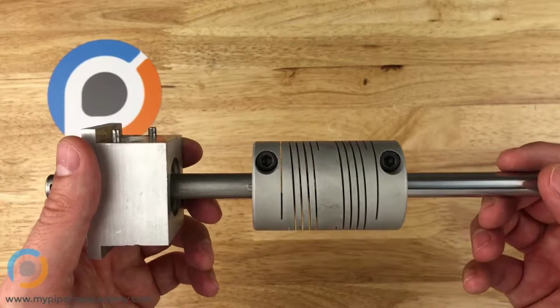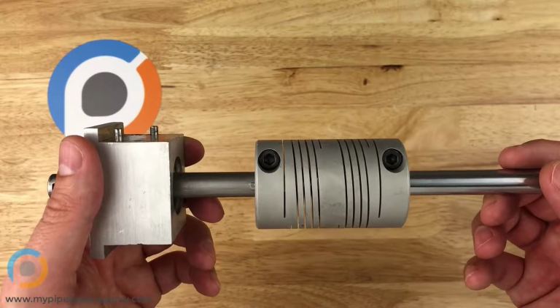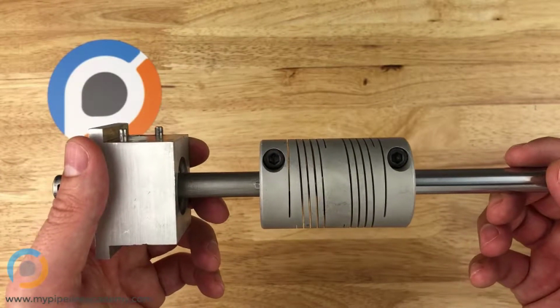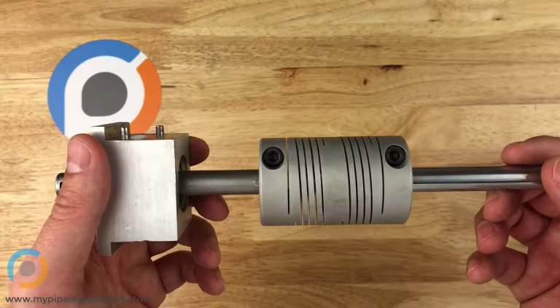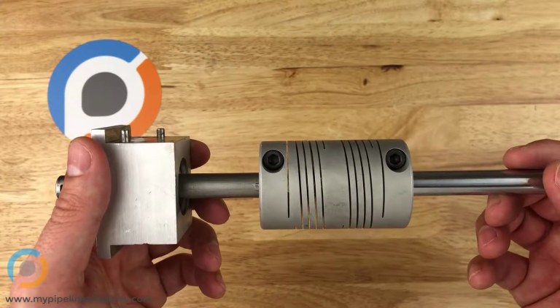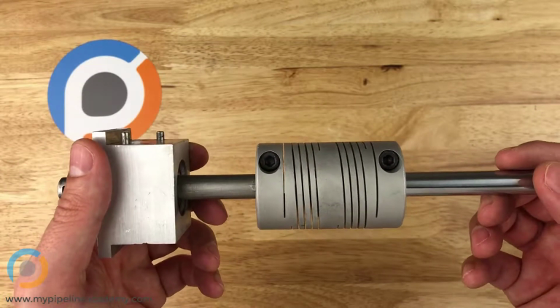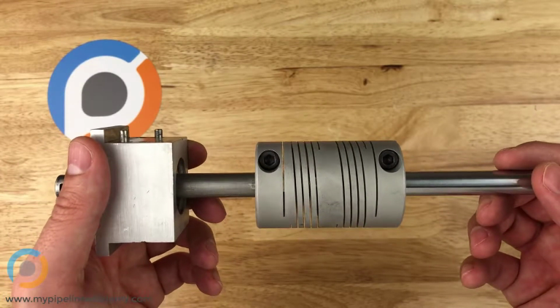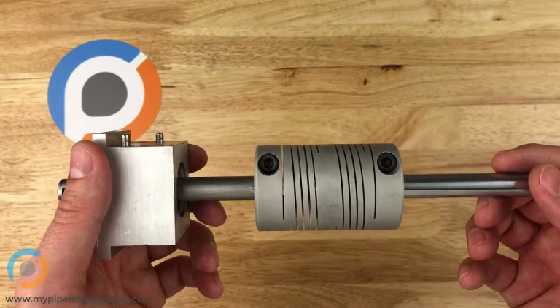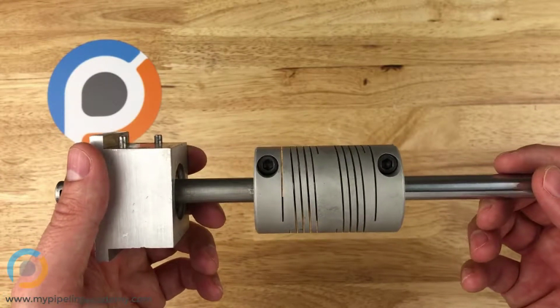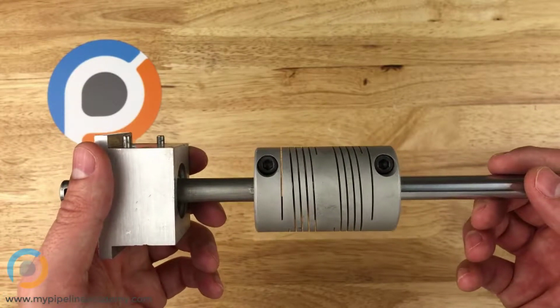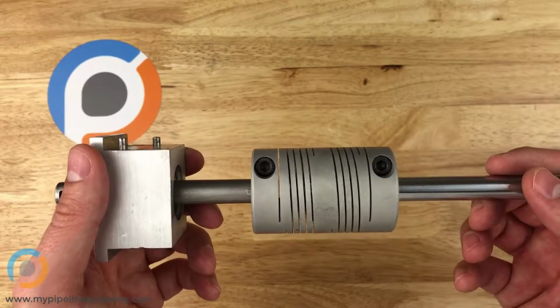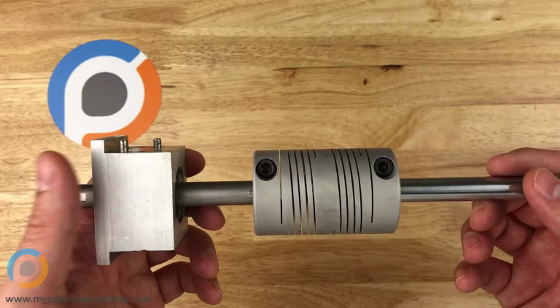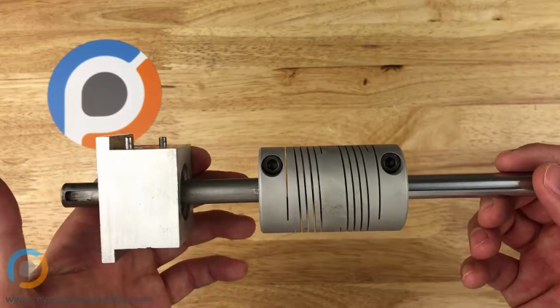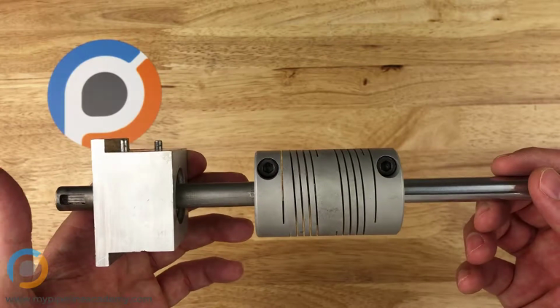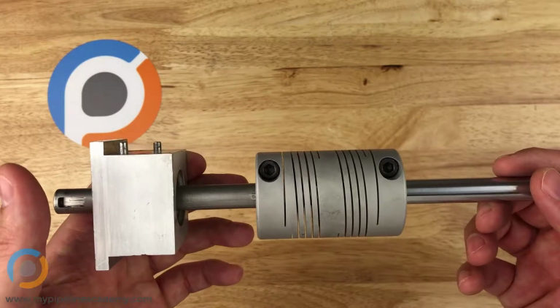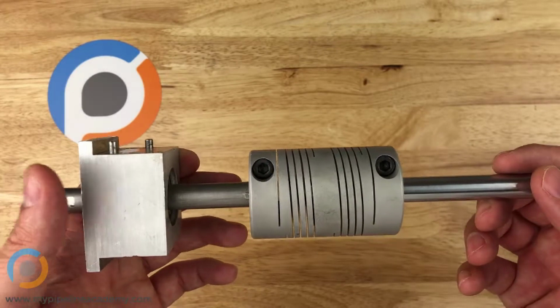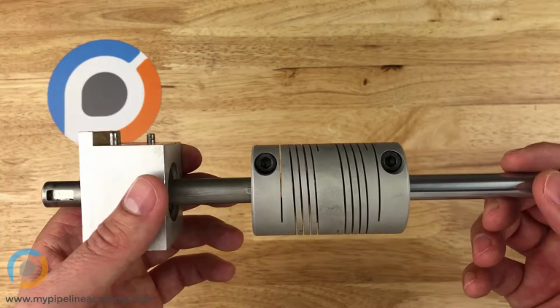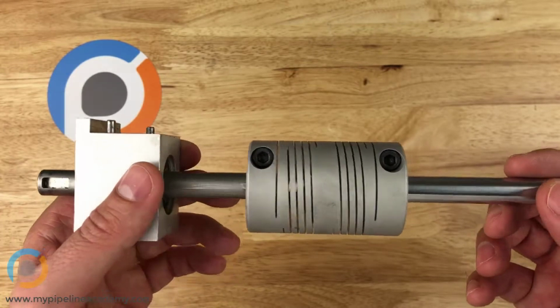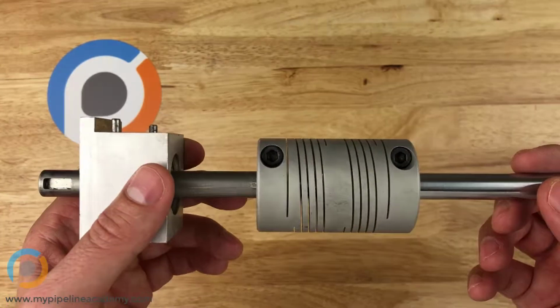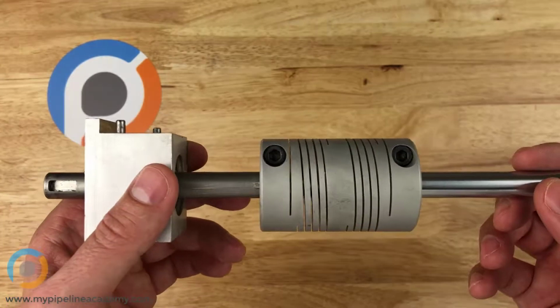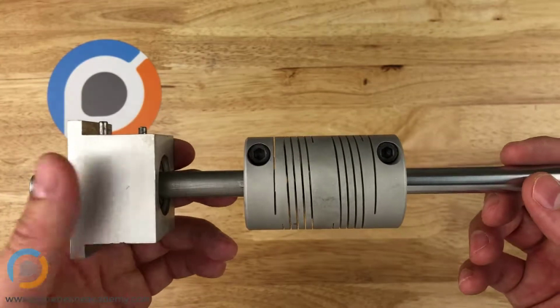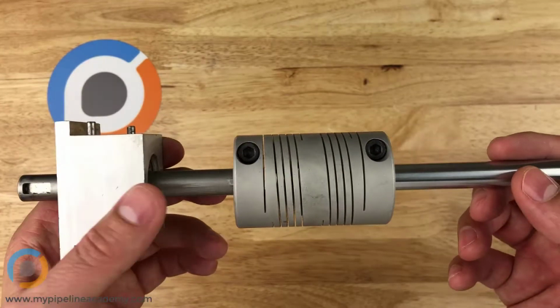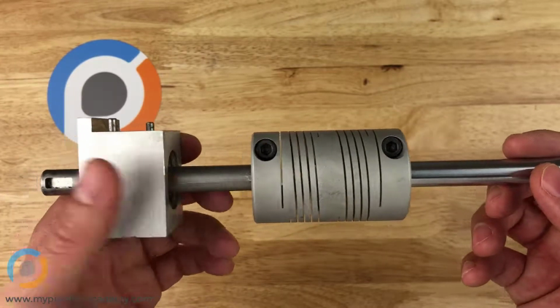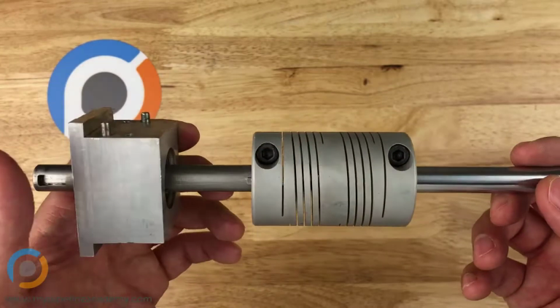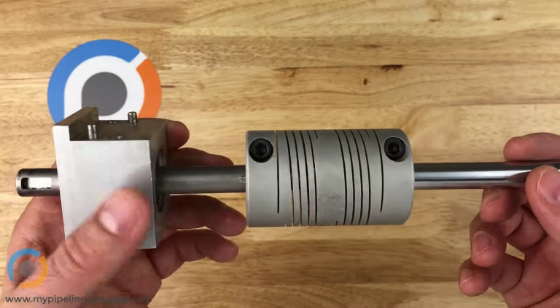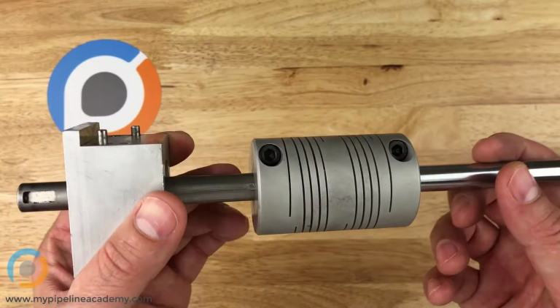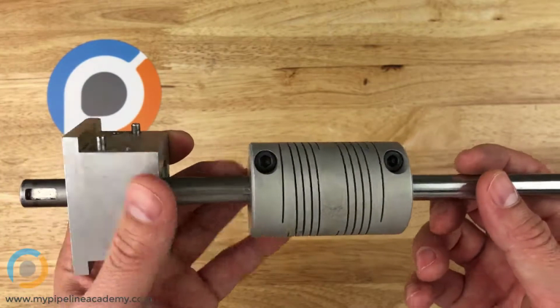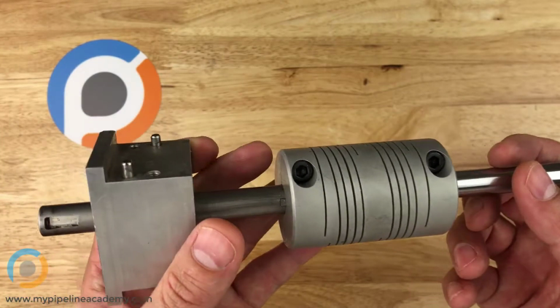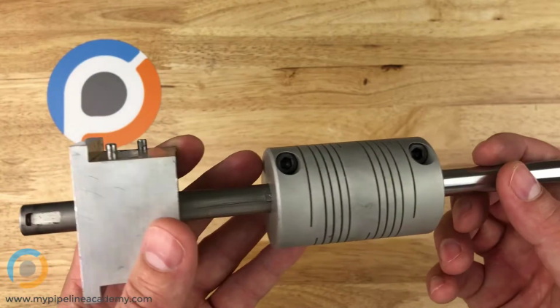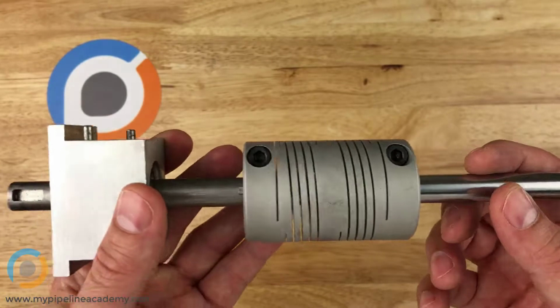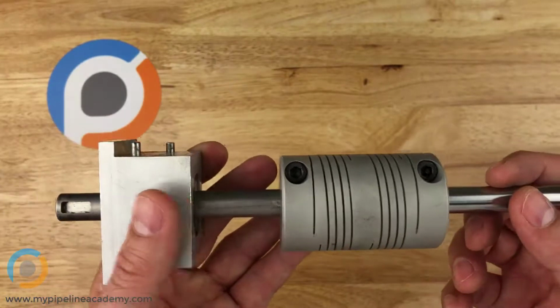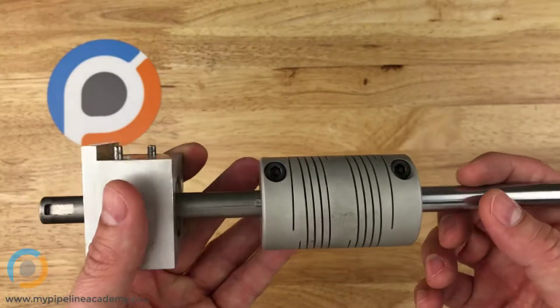So we have our shafts together. Now, why is a flexible shaft coupler even necessary? What would be the value in putting this together?